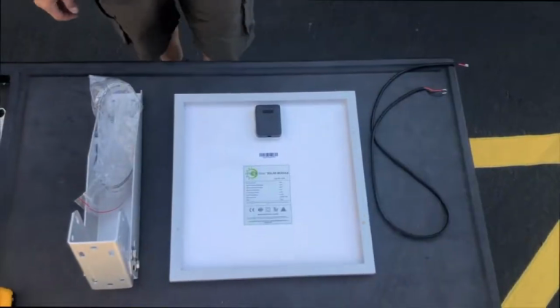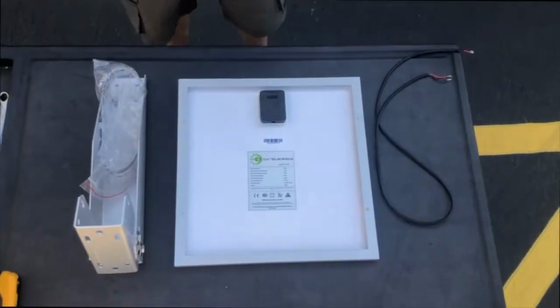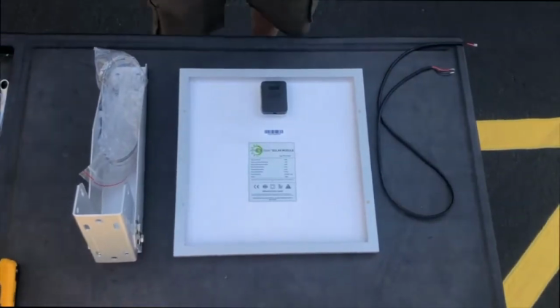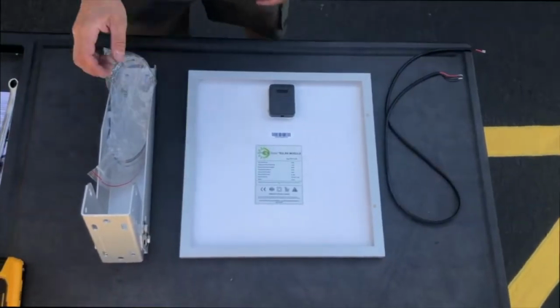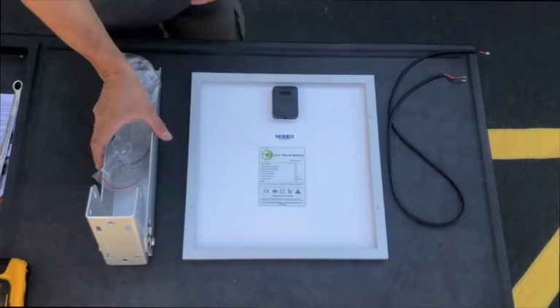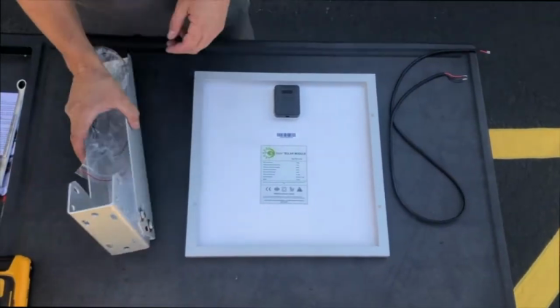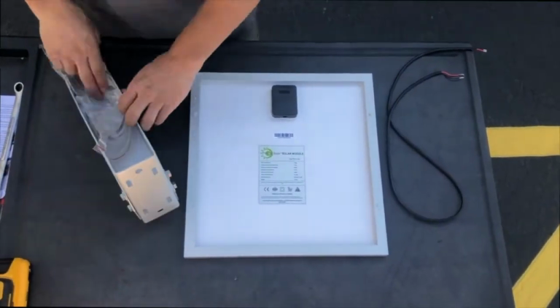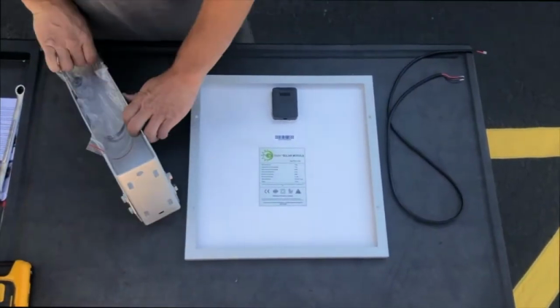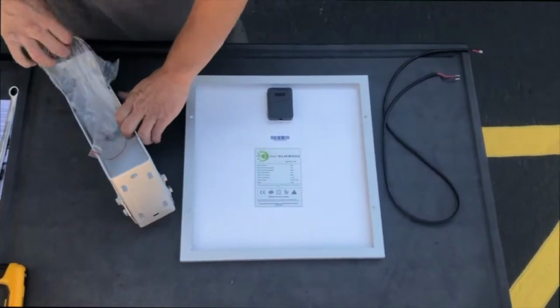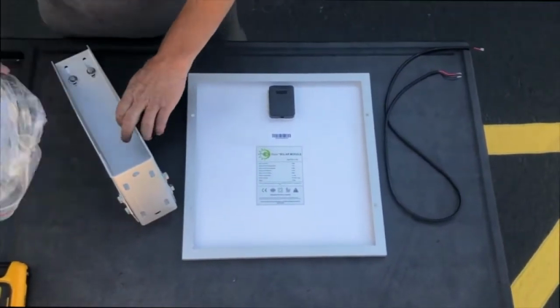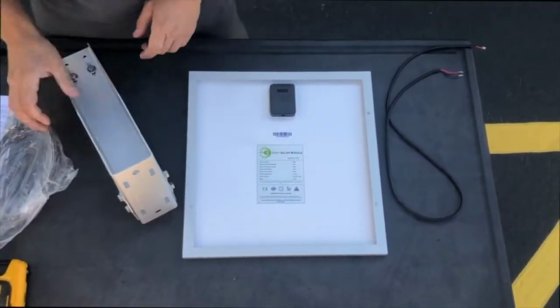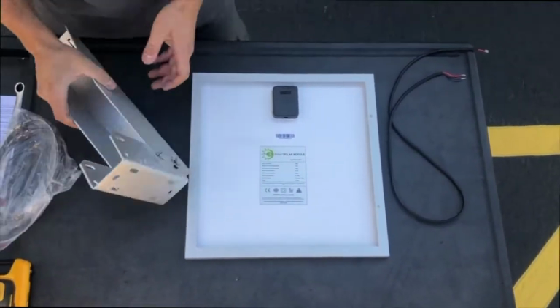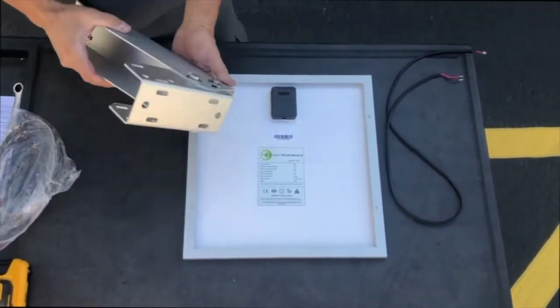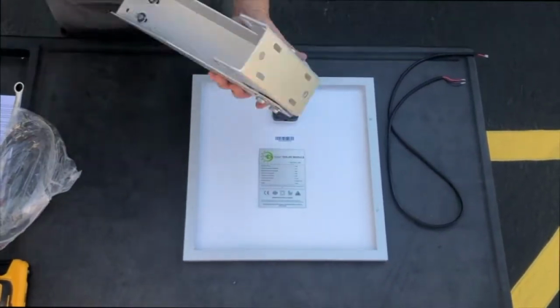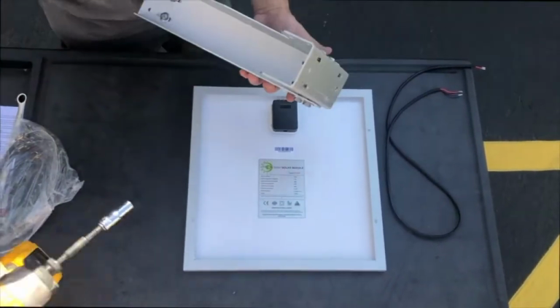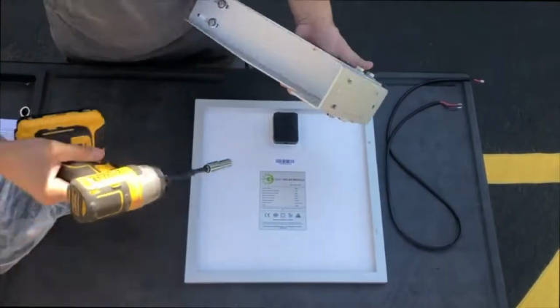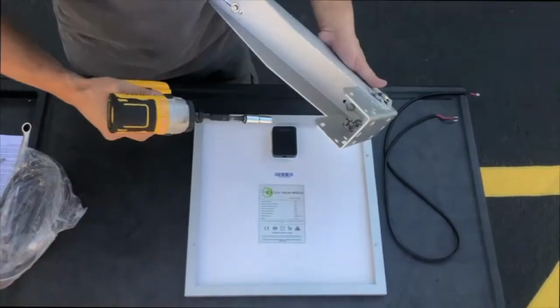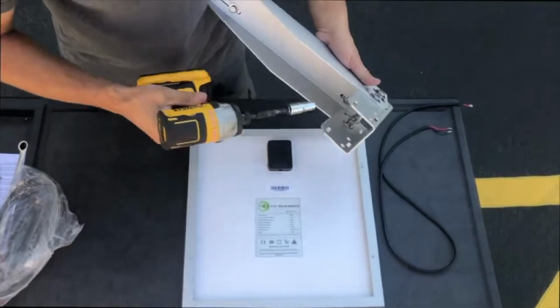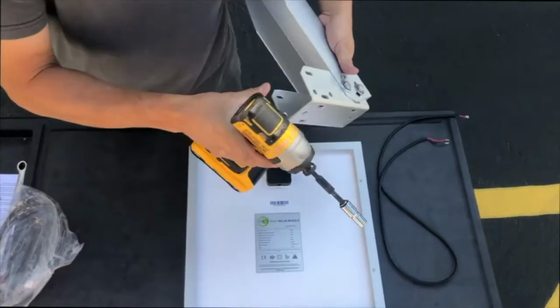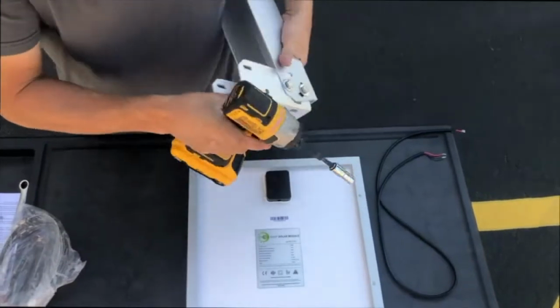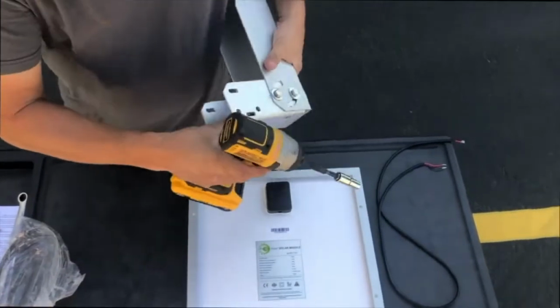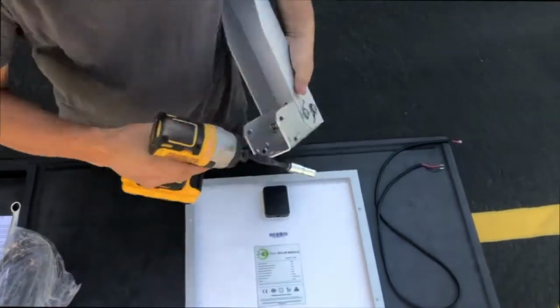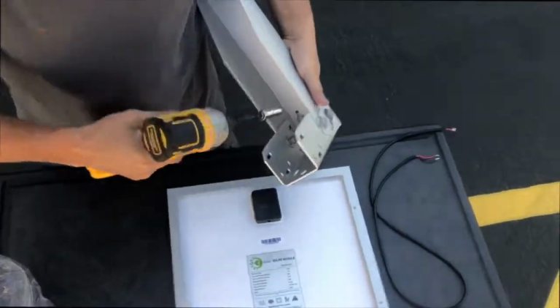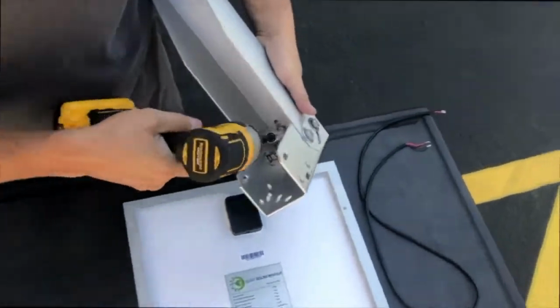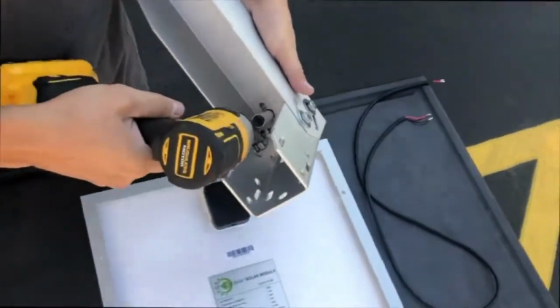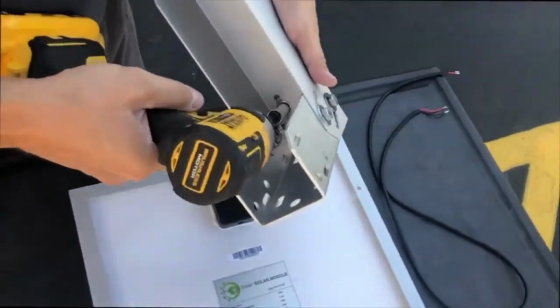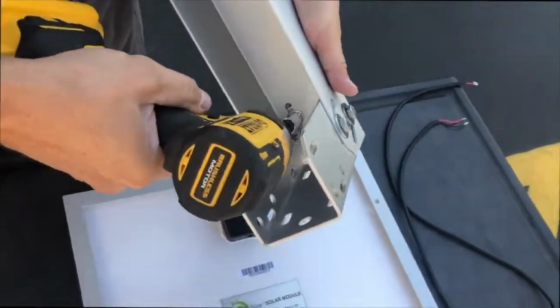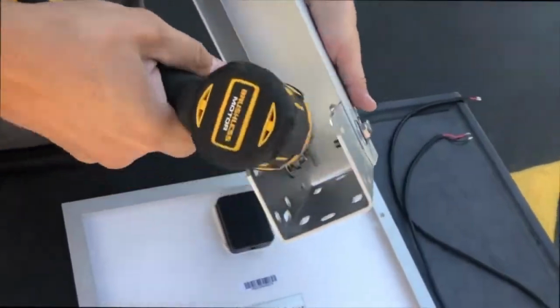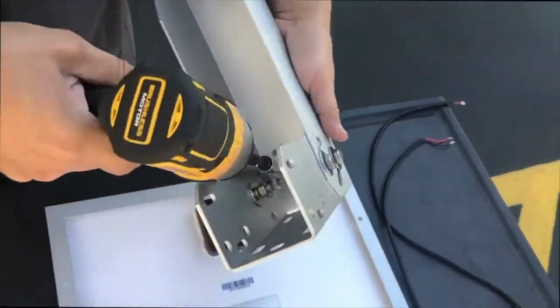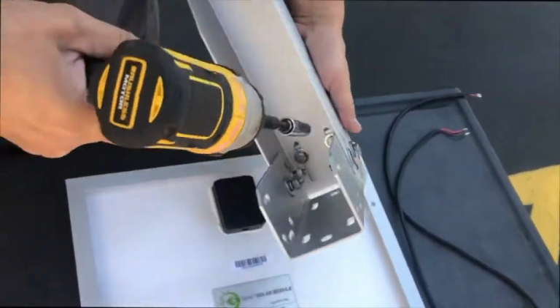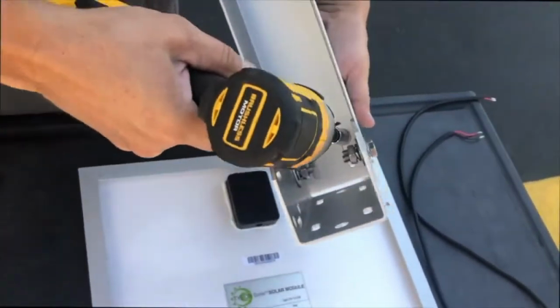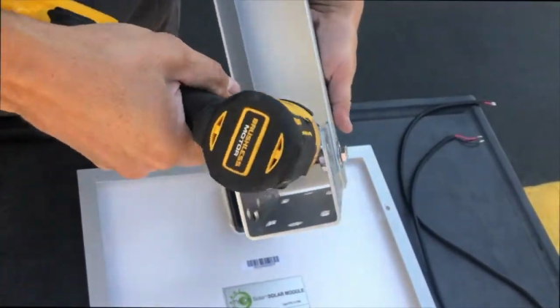This system will provide up to 2.5 watts continuous power output with 6 hours peak sunlight. To find your sun hours, click the link in the description below.